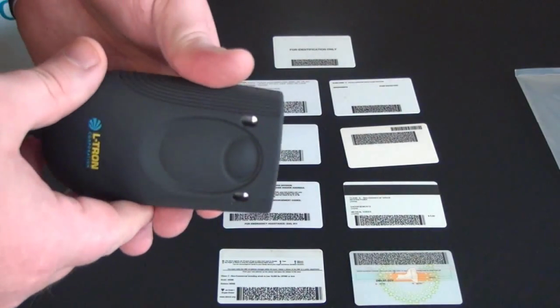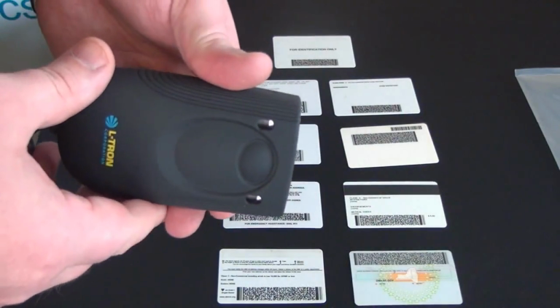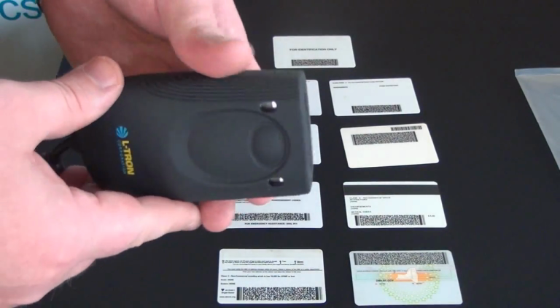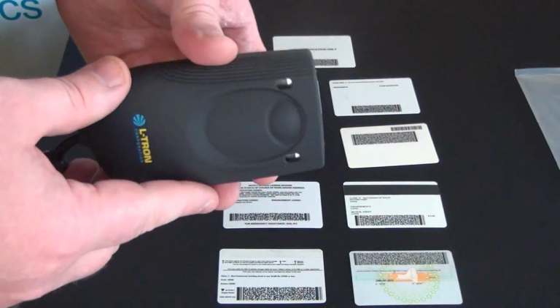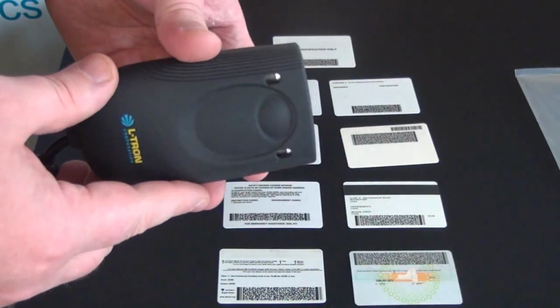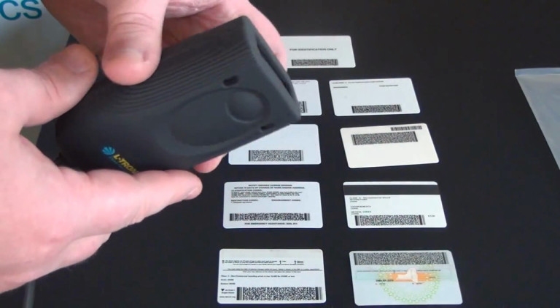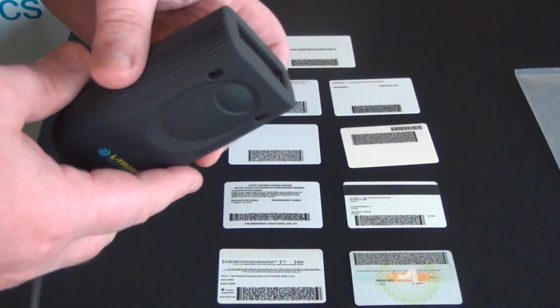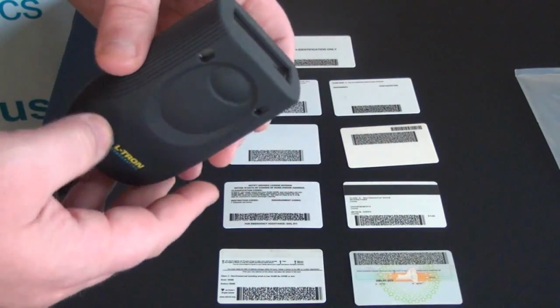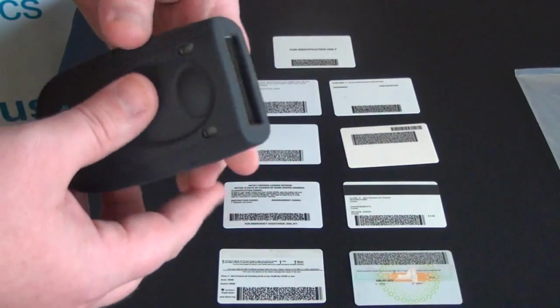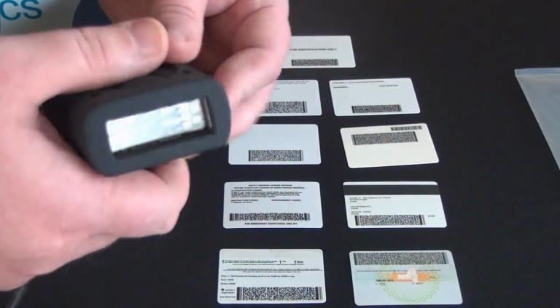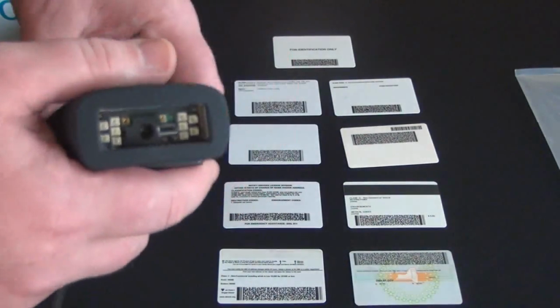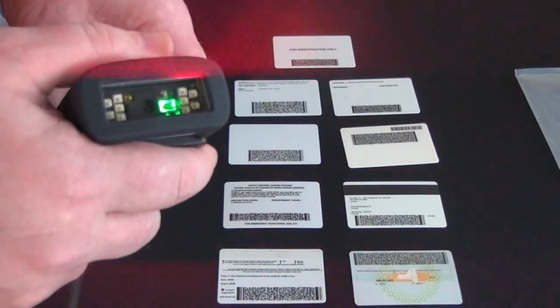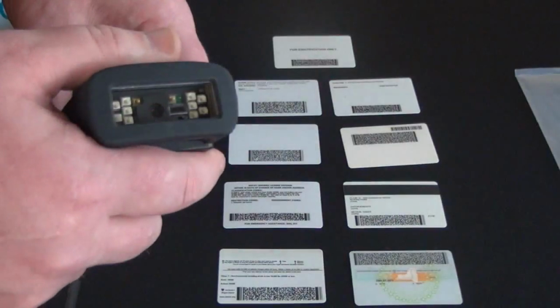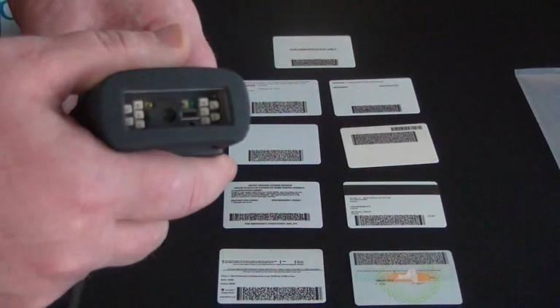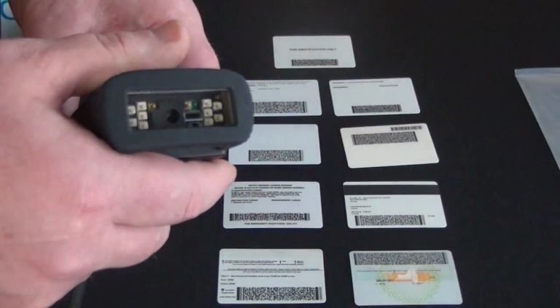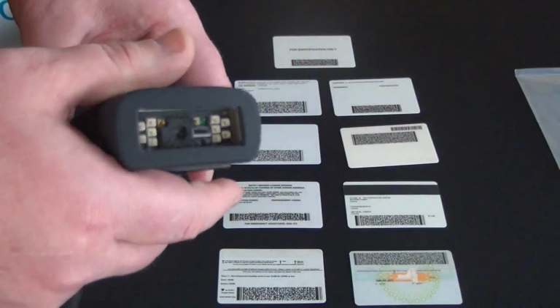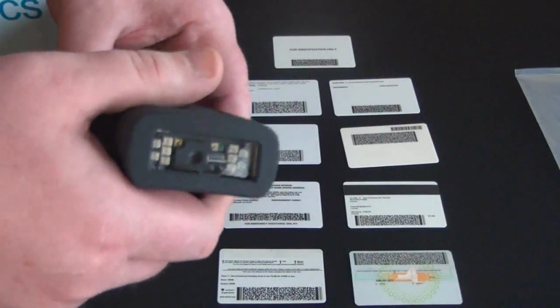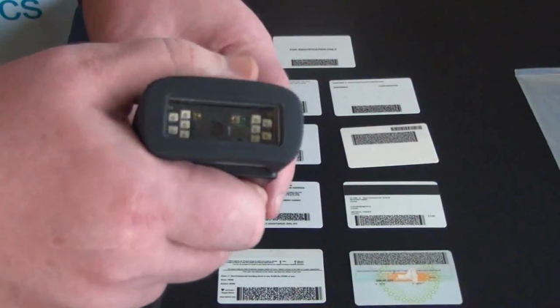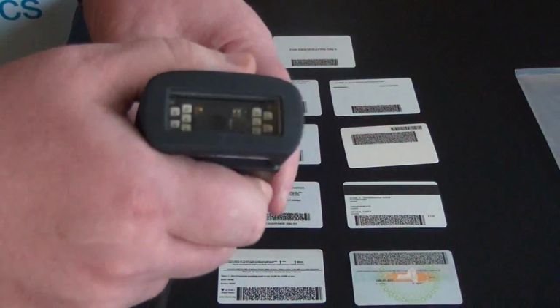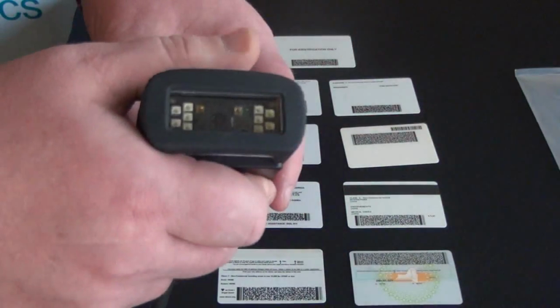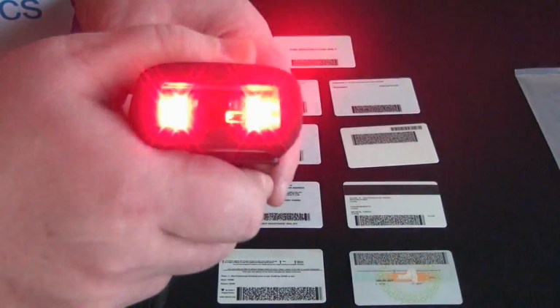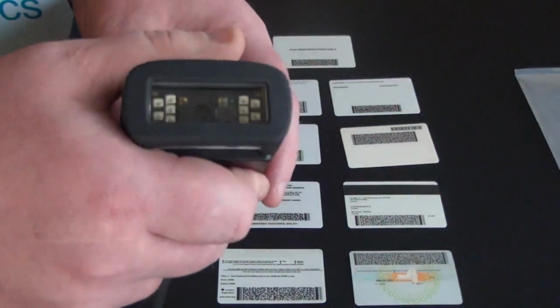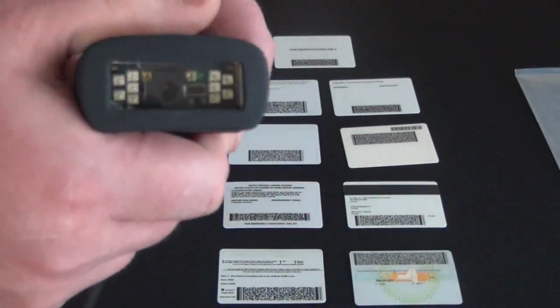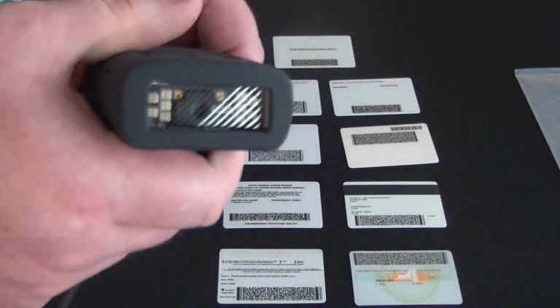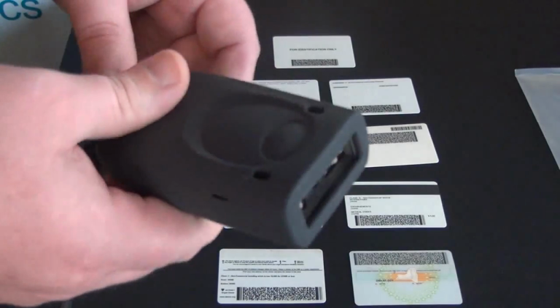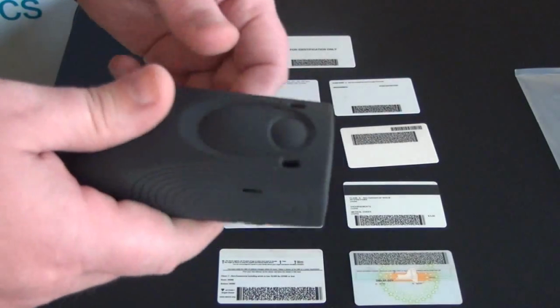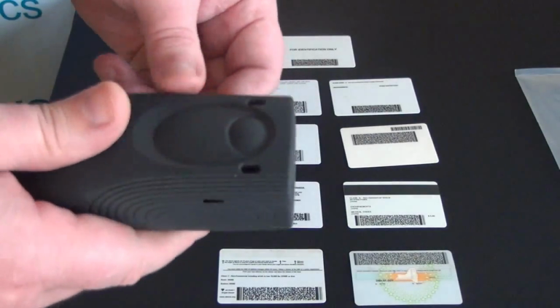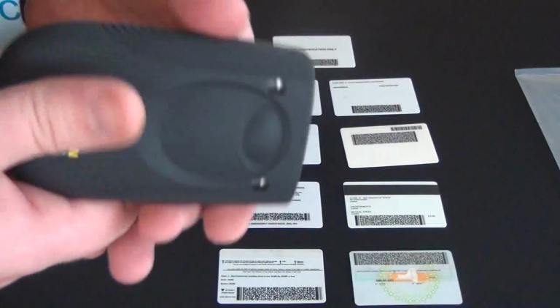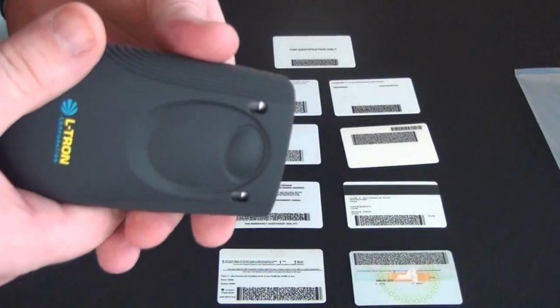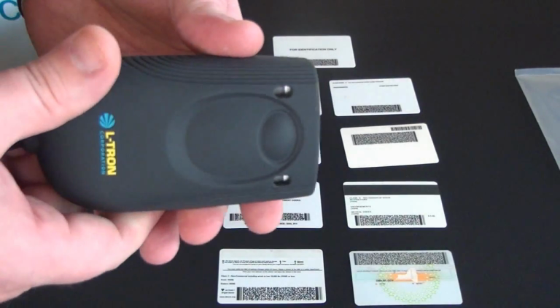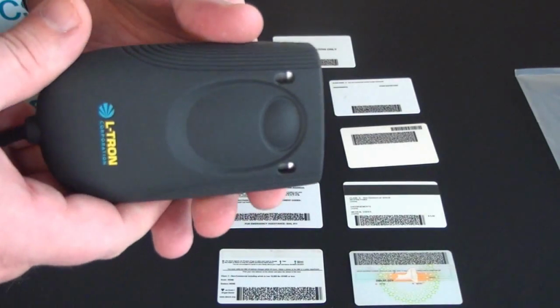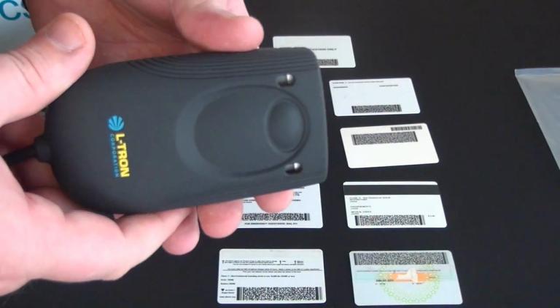The backlight is a pretty significant change from the previous model. This is a red LED backlight — the previous was a white LED. The red is much better at preserving night vision for those of you working on a night shift.